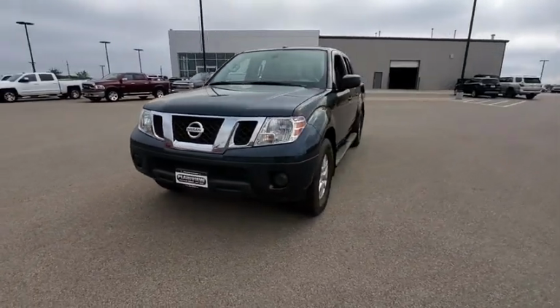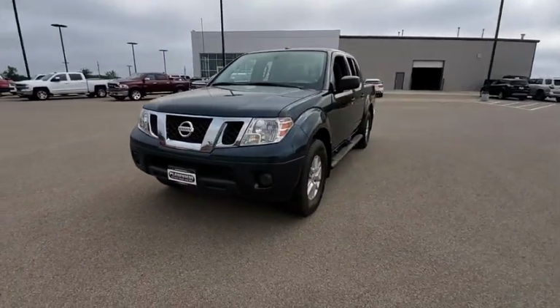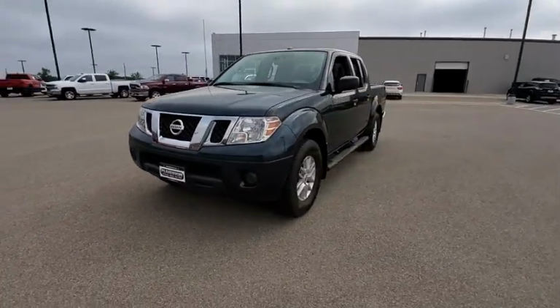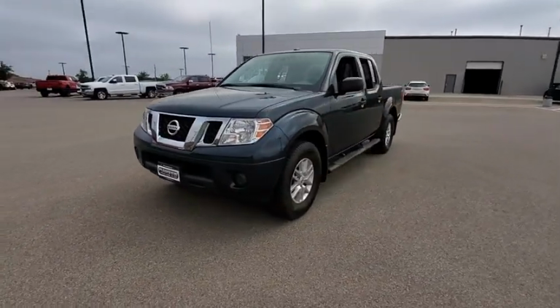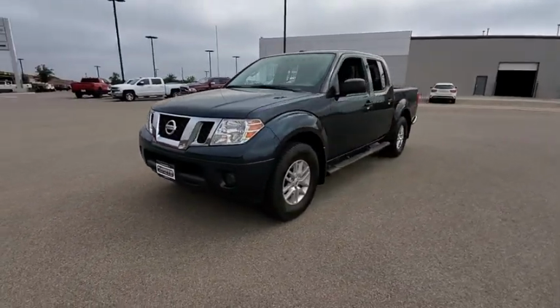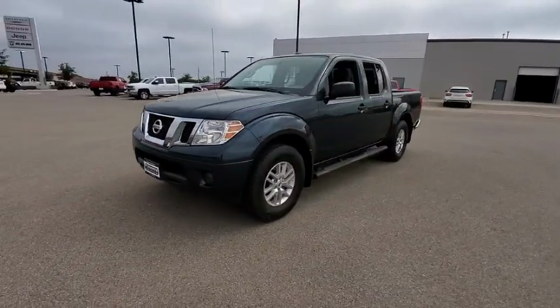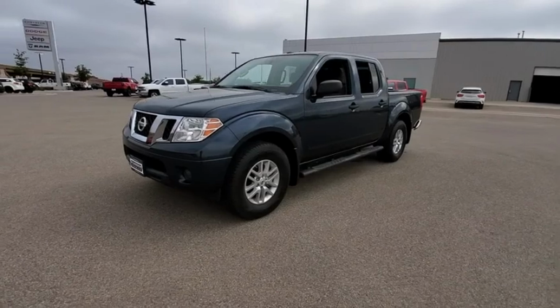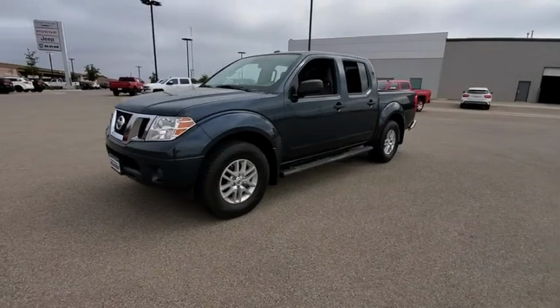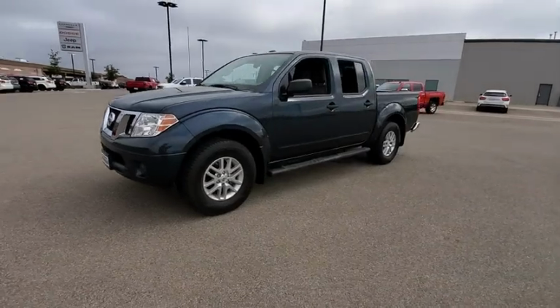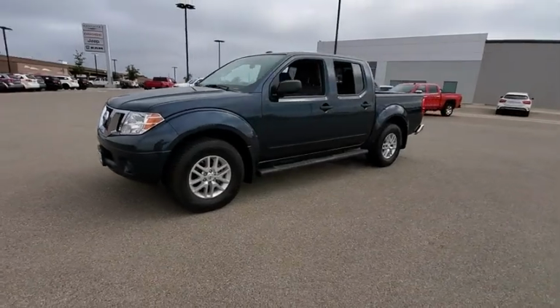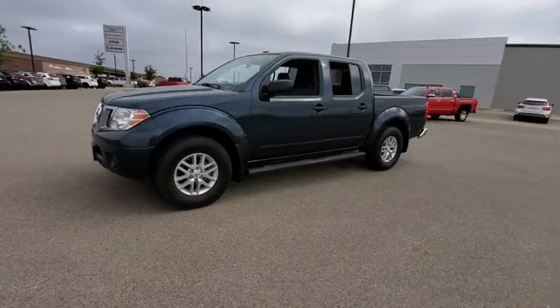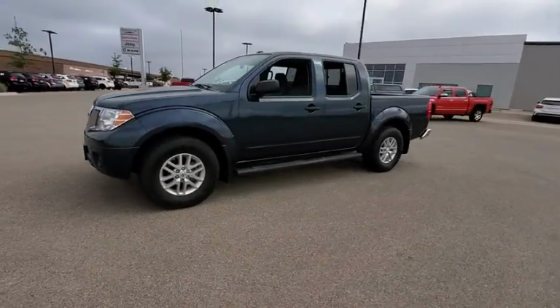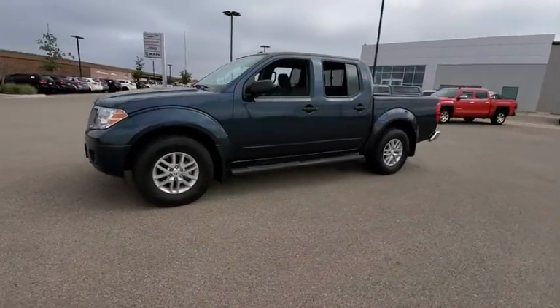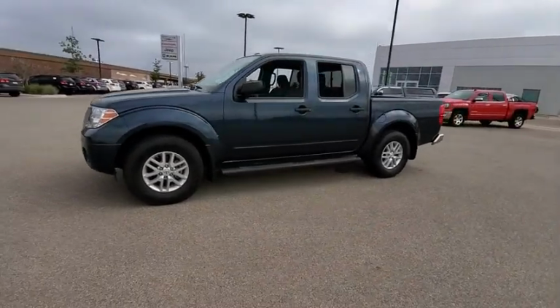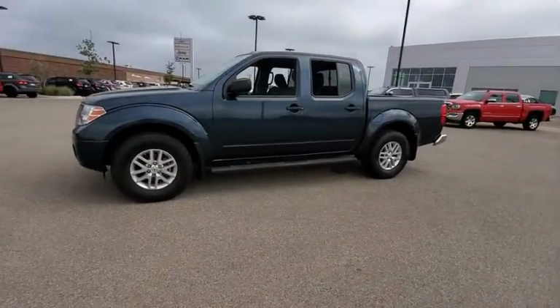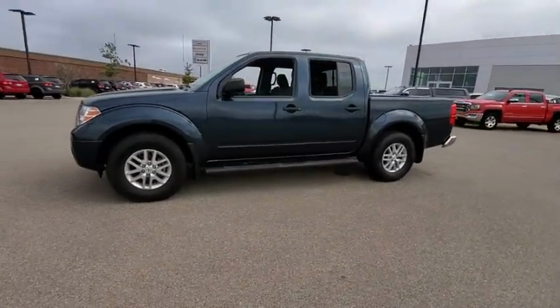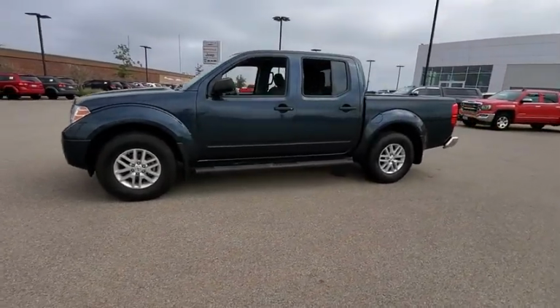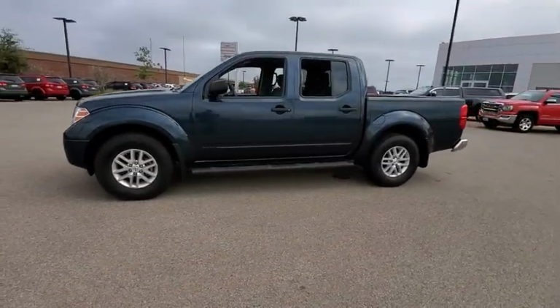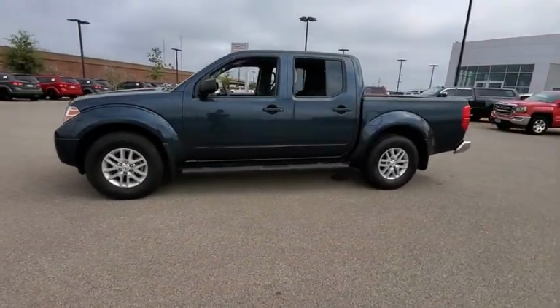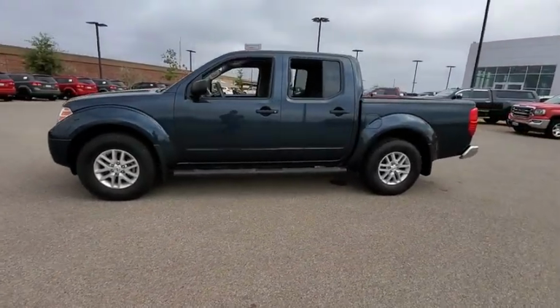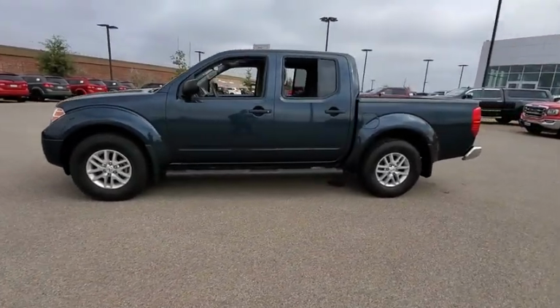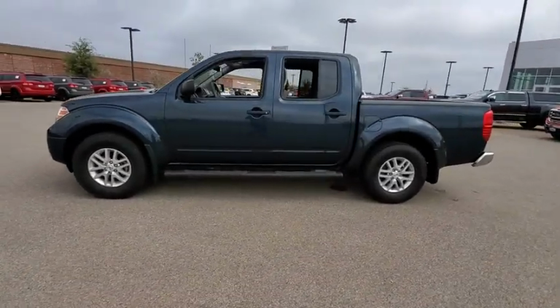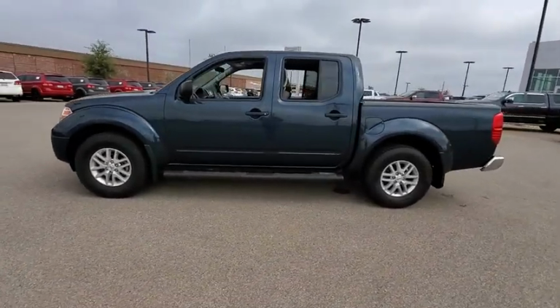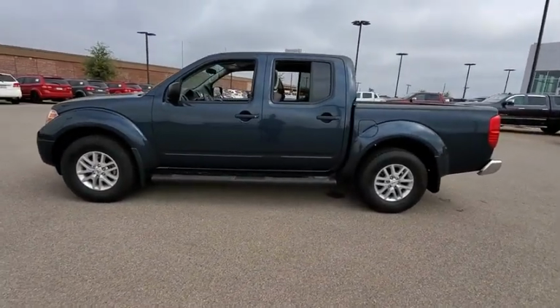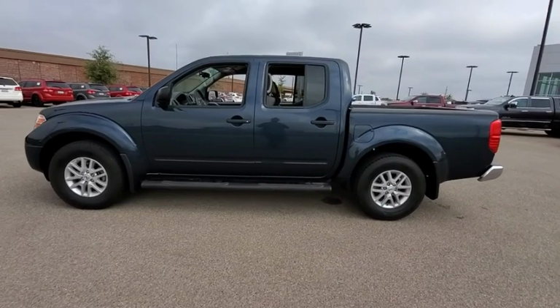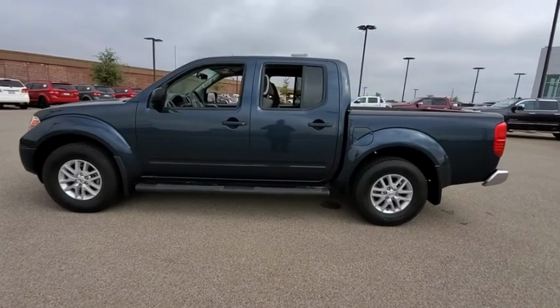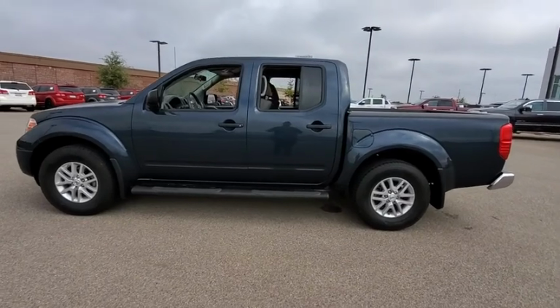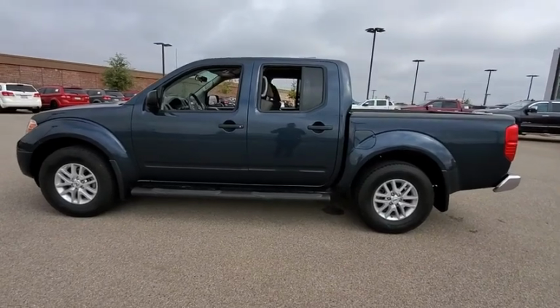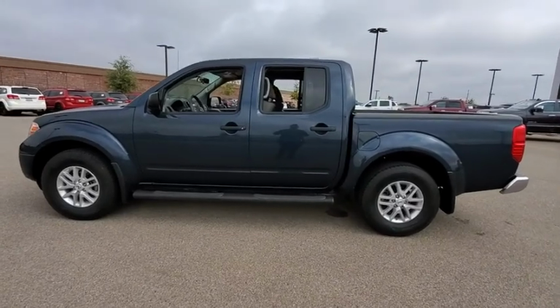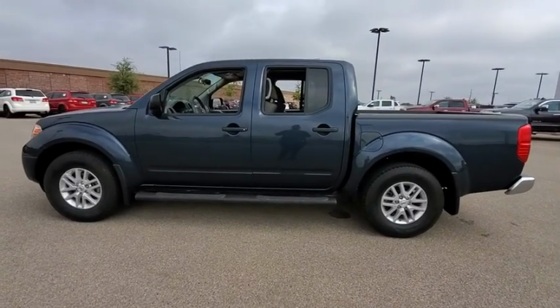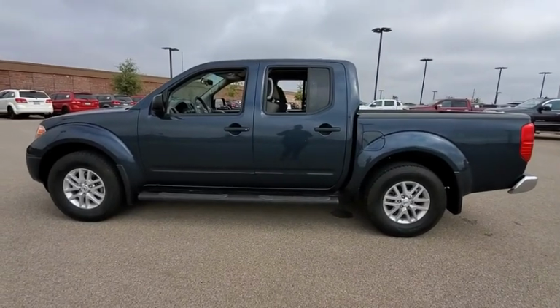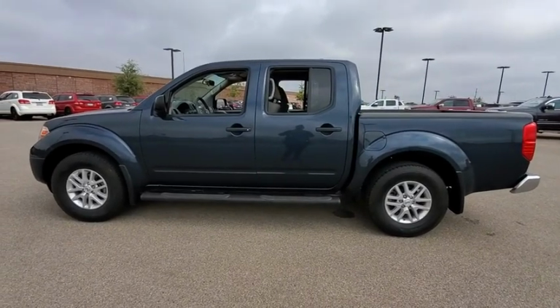The Frontier's interior comforts include cab versatility, under-seat storage, and seating for five. This vehicle has less than 20,000 miles.